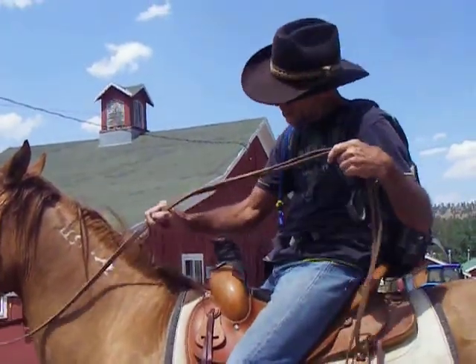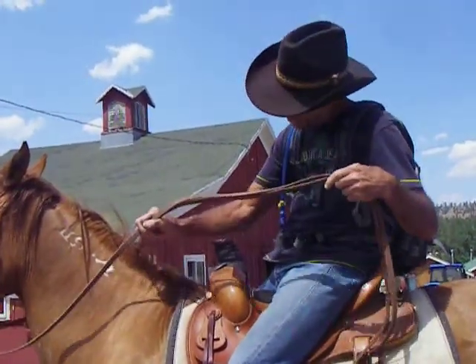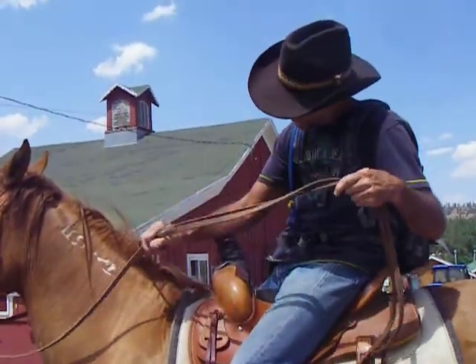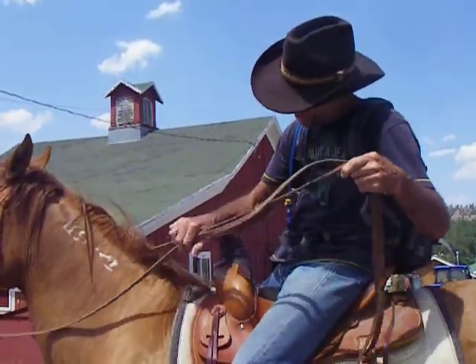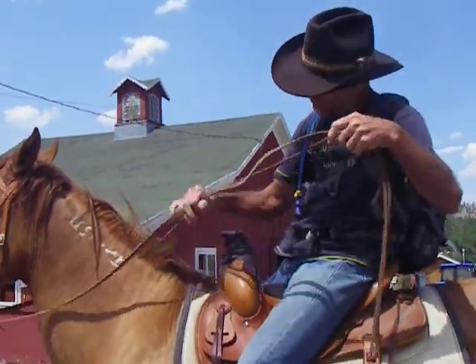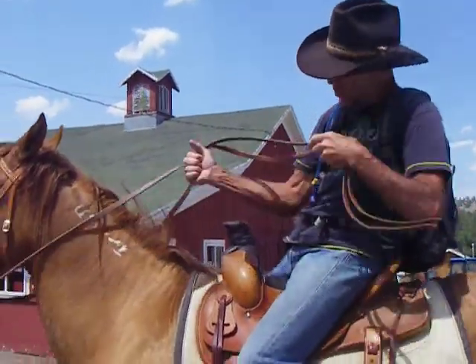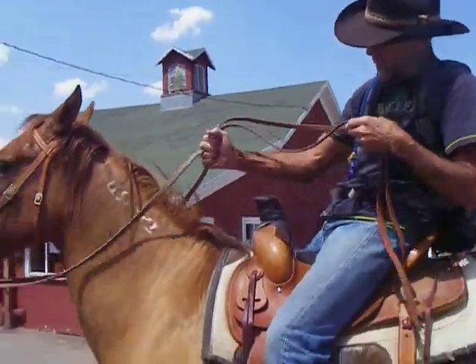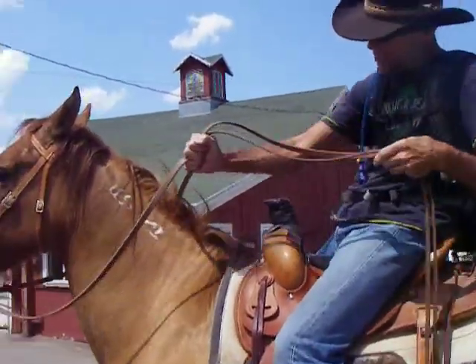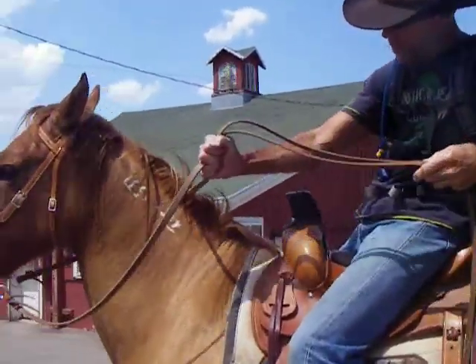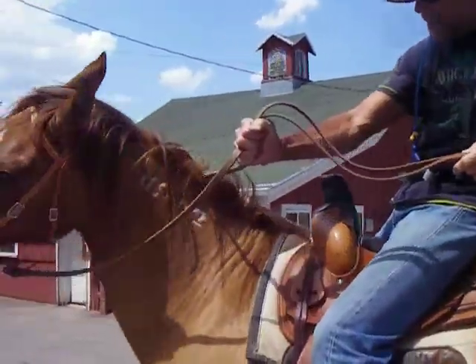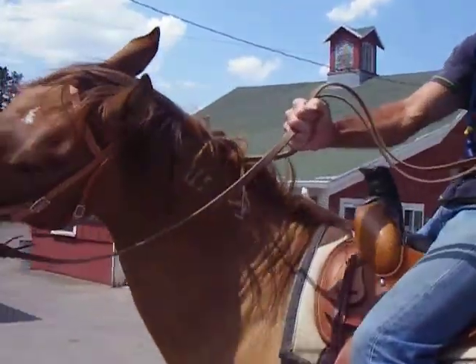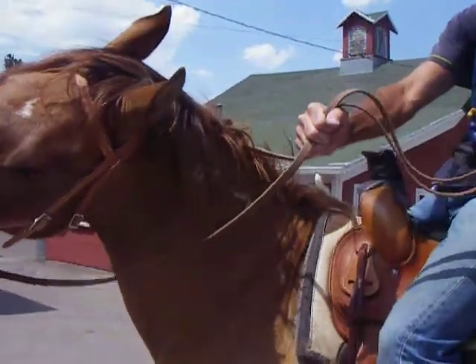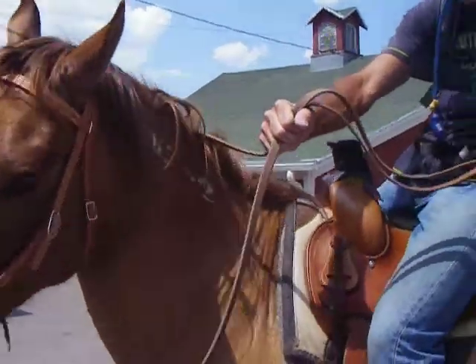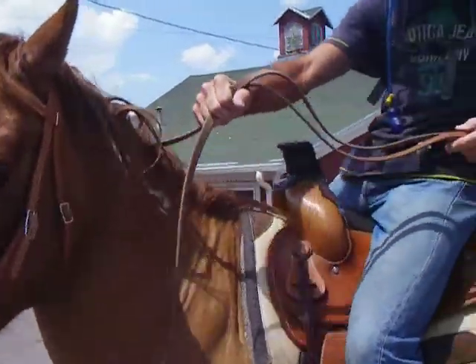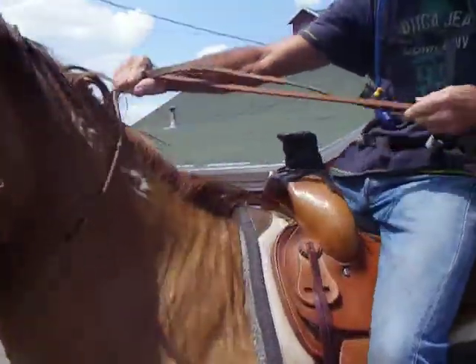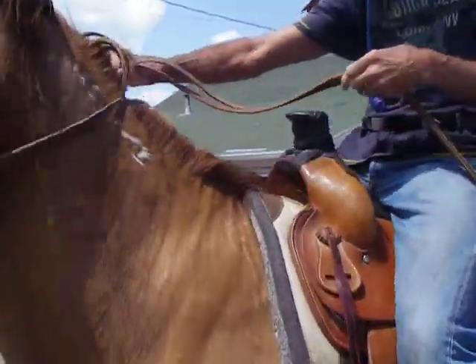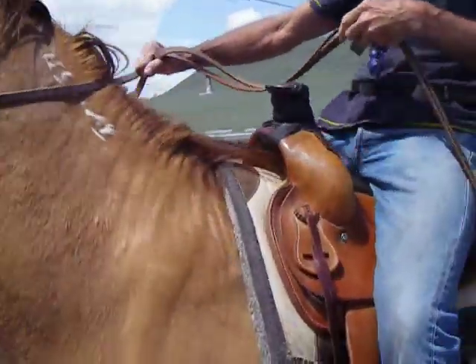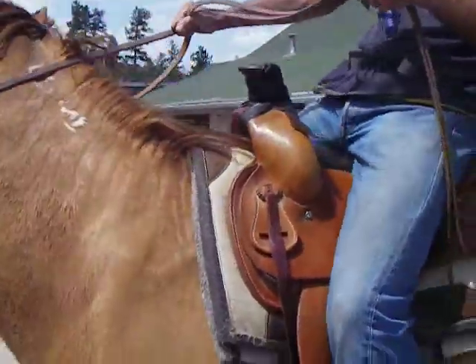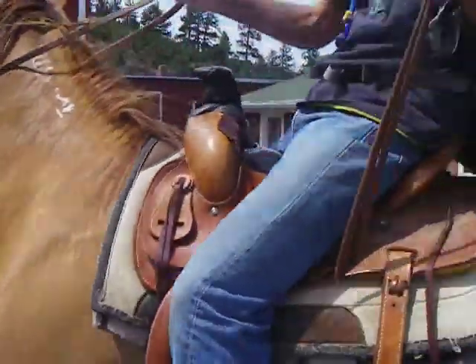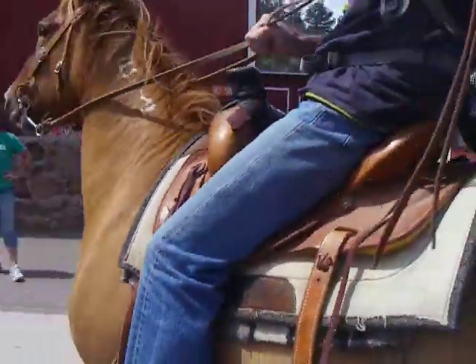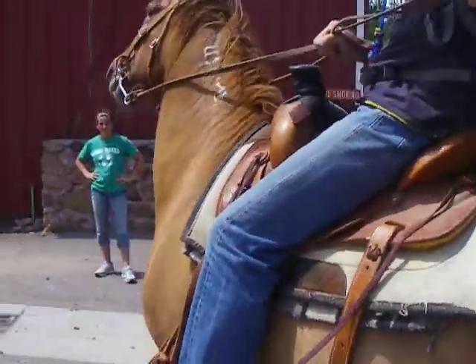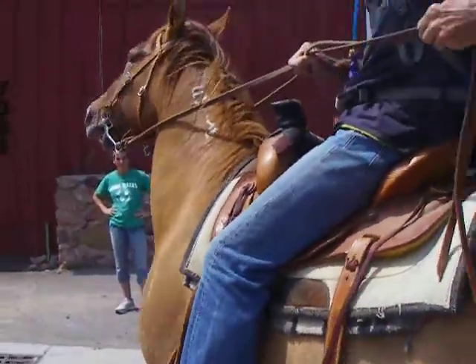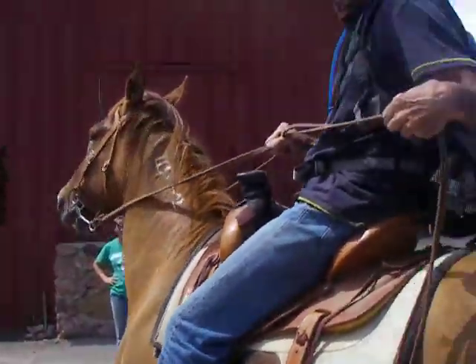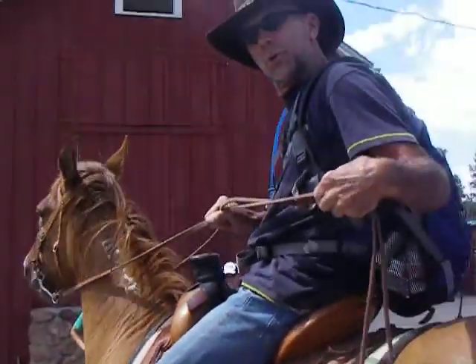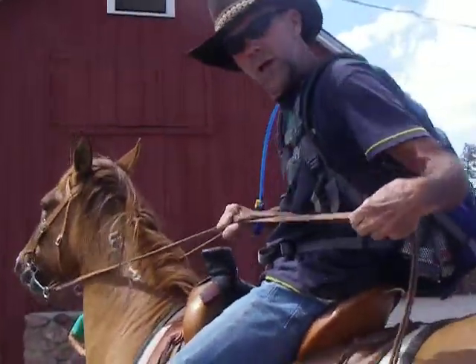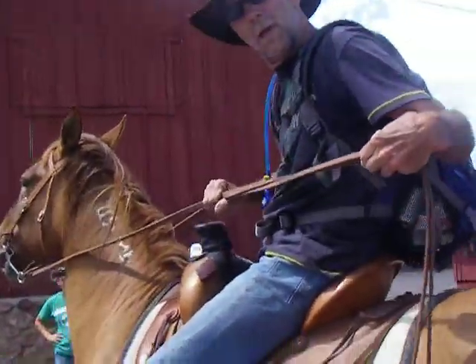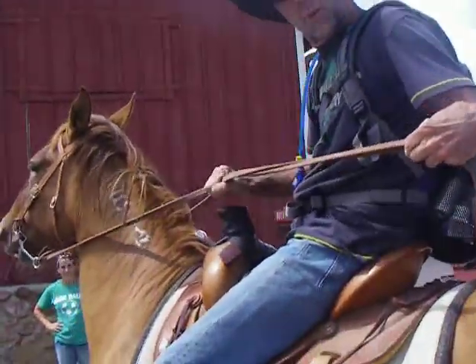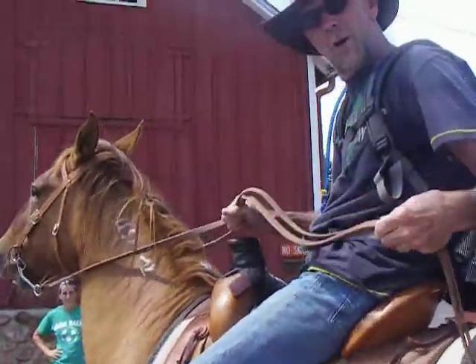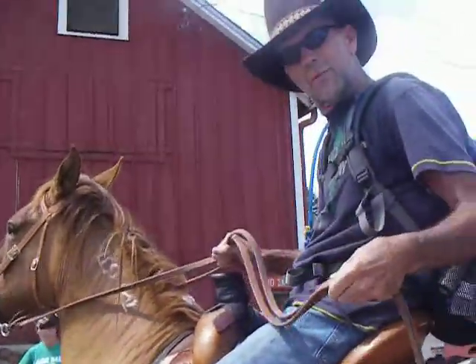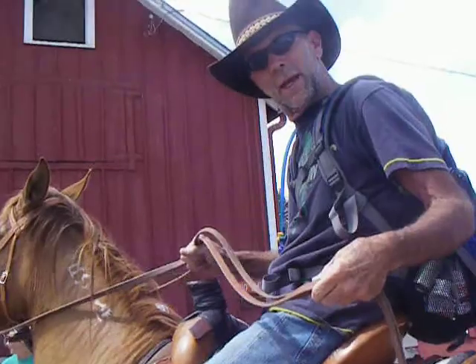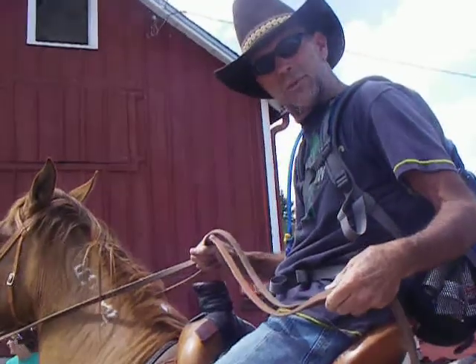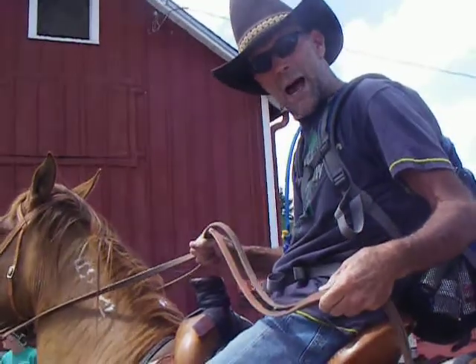Then to turn, you're going to hold the reins and pull his neck to the left or to the right. And then to stop, don't pull too hard — pull hard enough to make him stop.